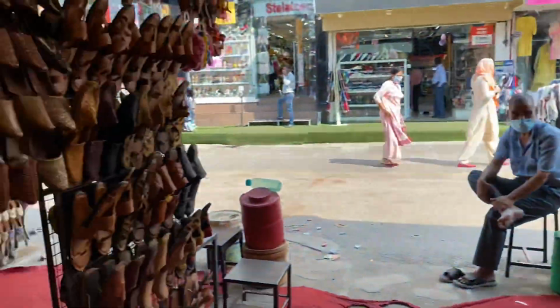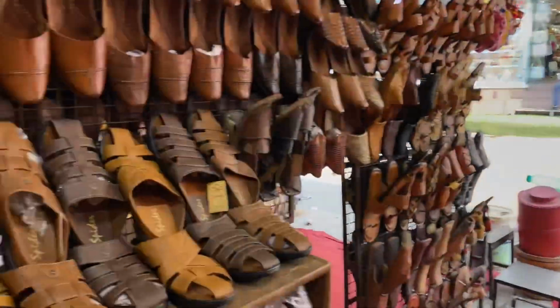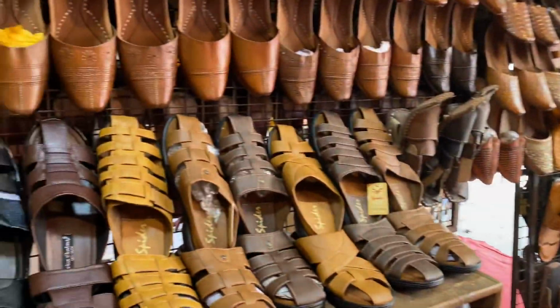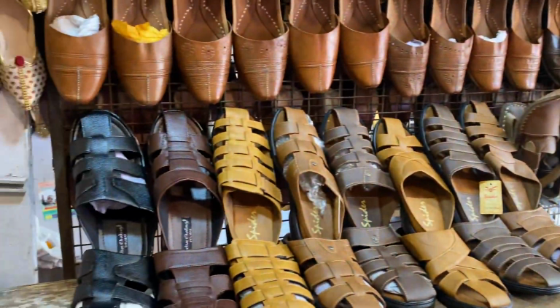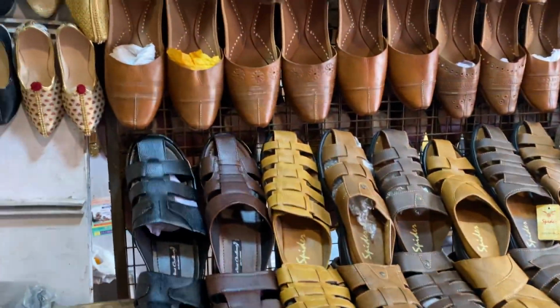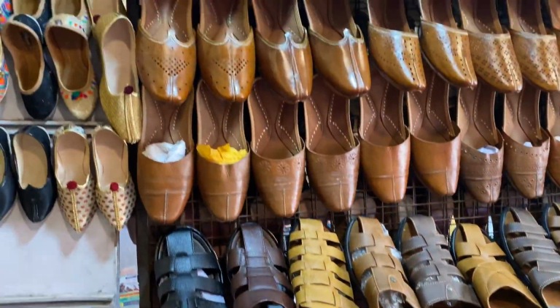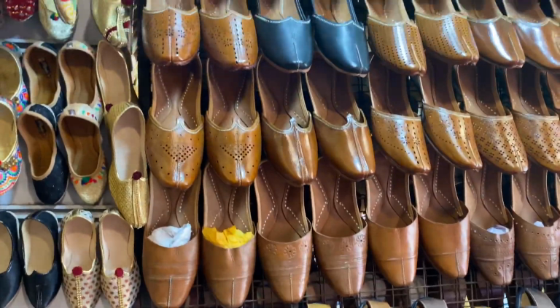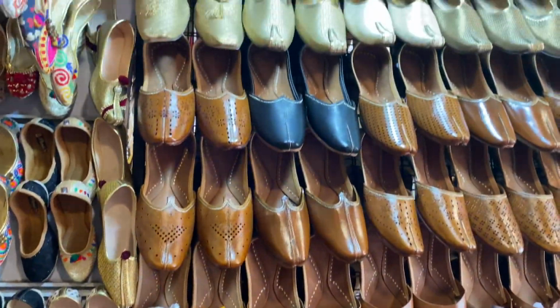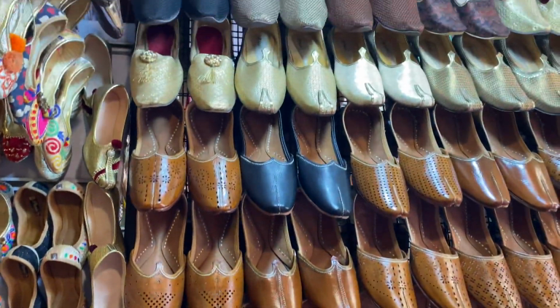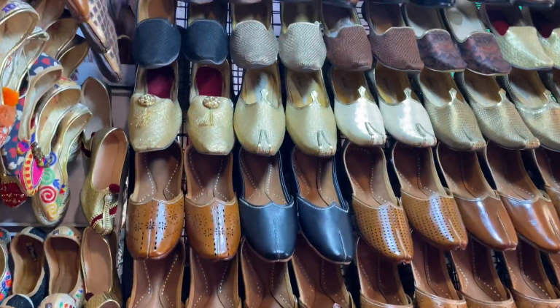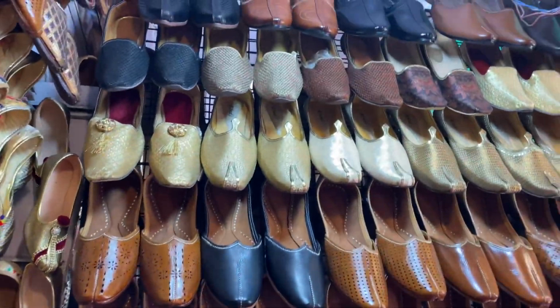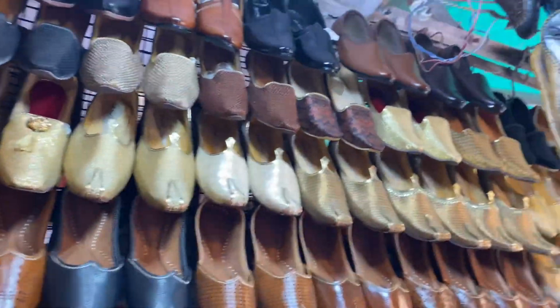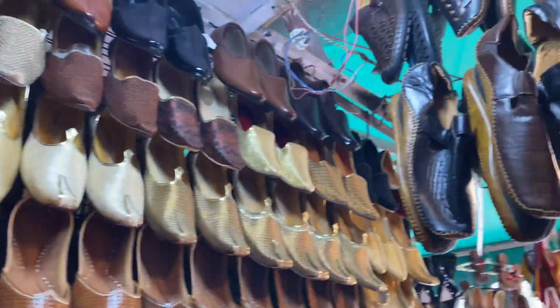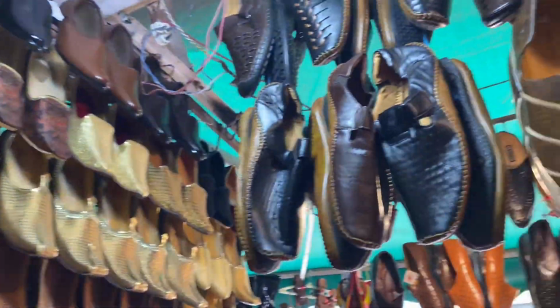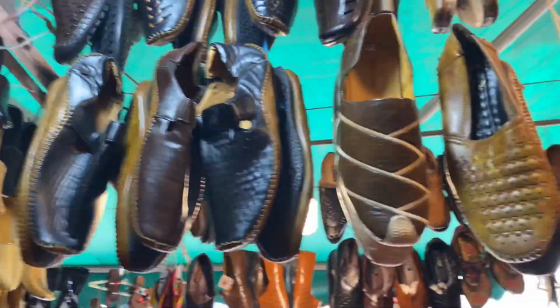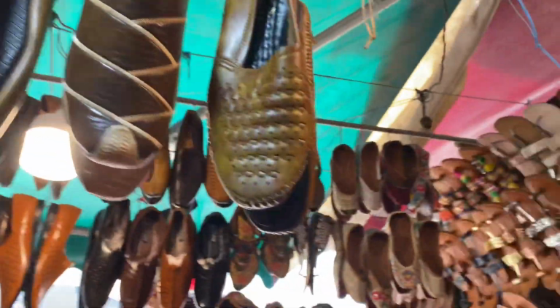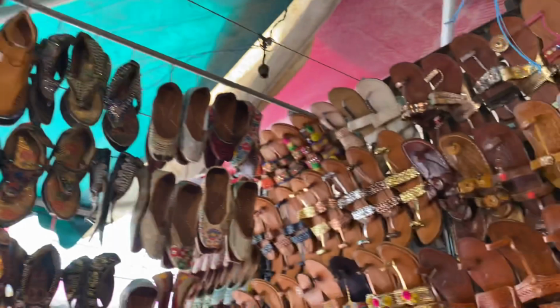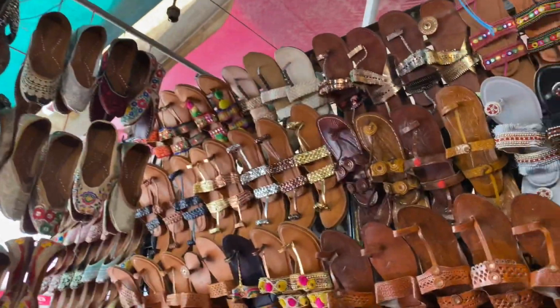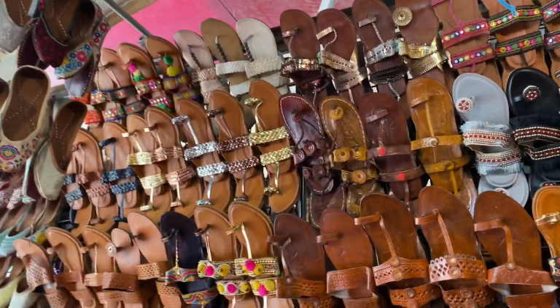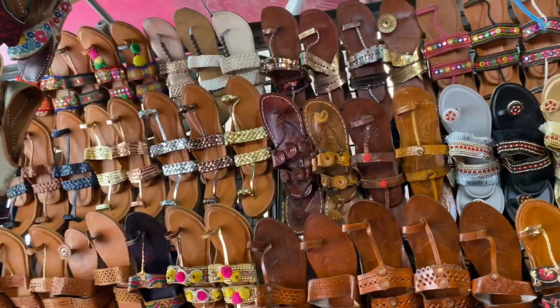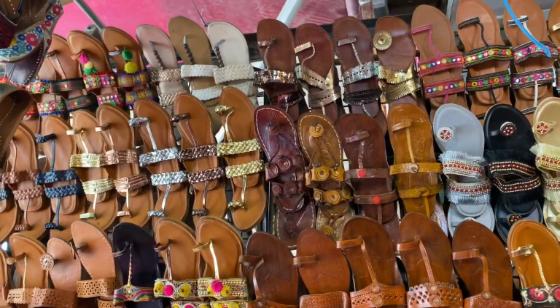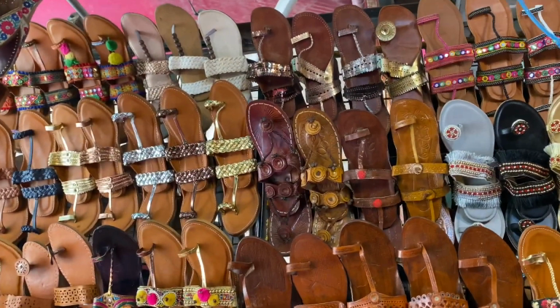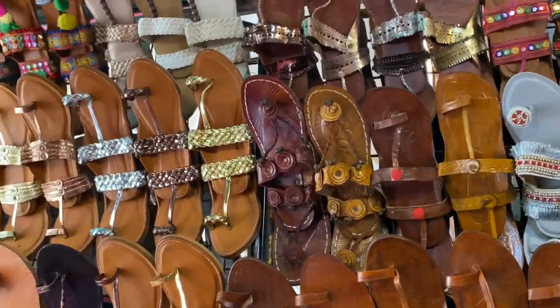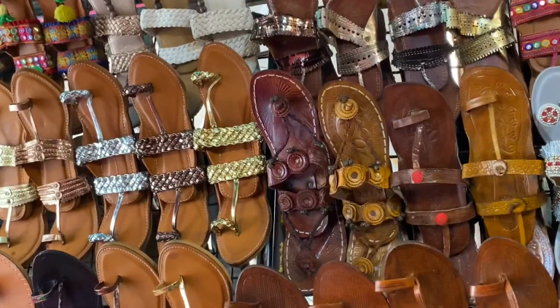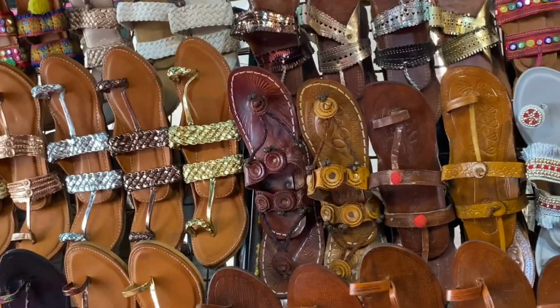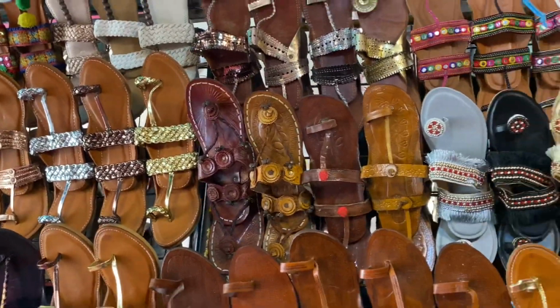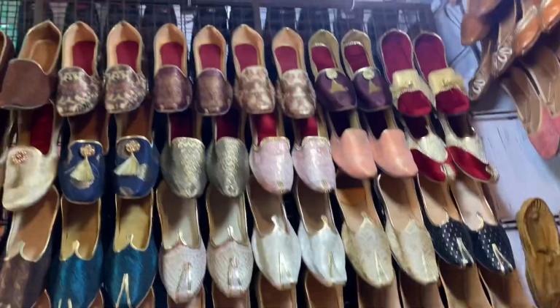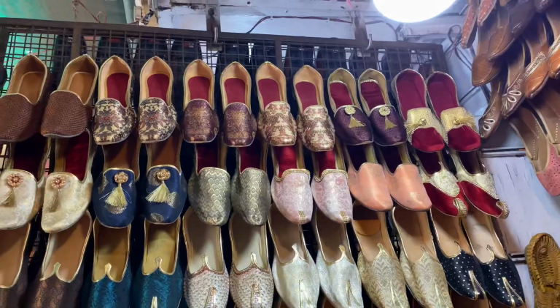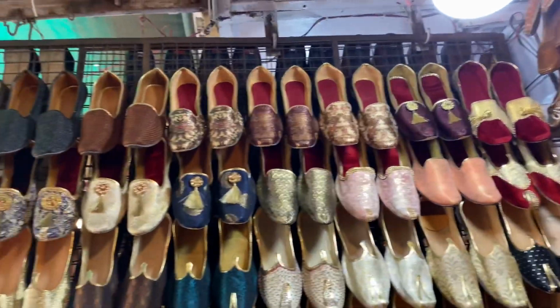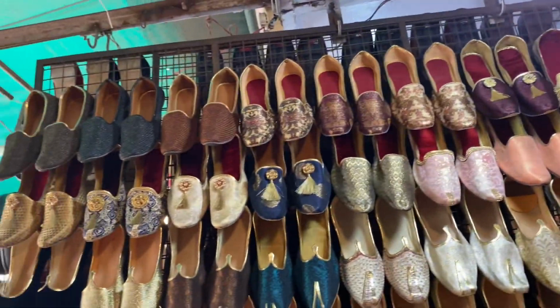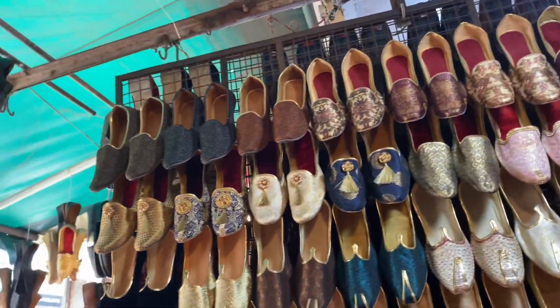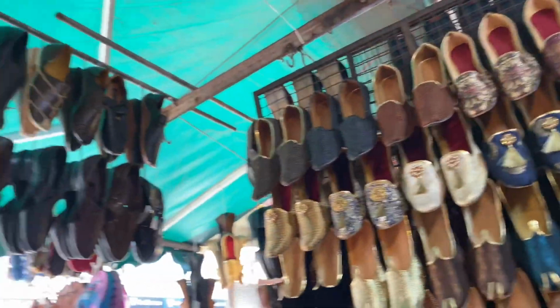There was a little section for boys too. Usually I don't forget to explore the boys' section, but this time I only captured a little bit of it.